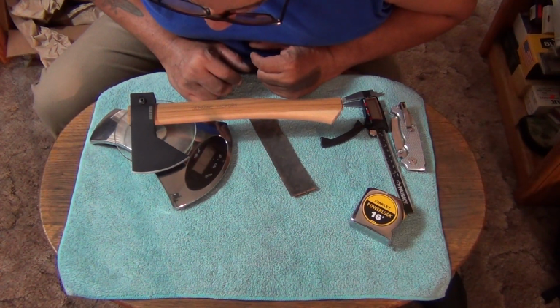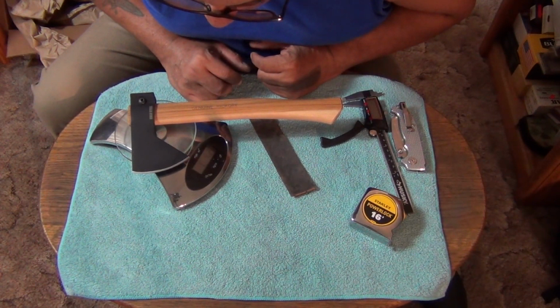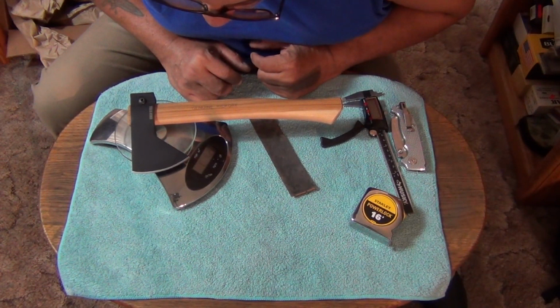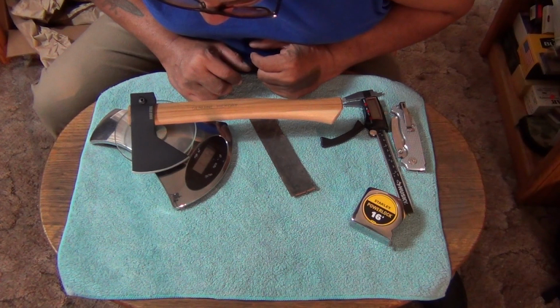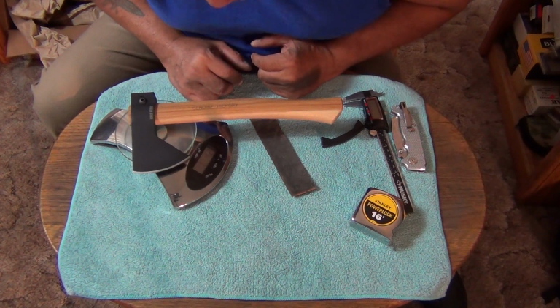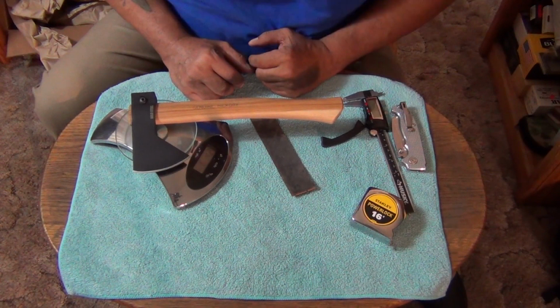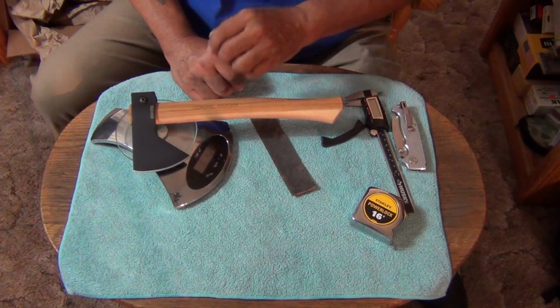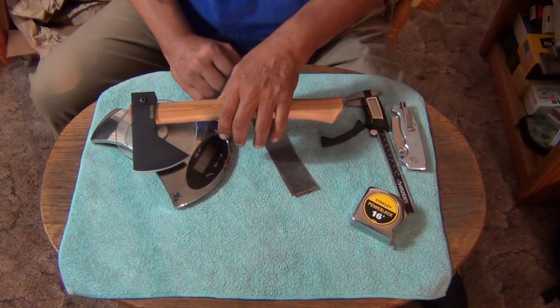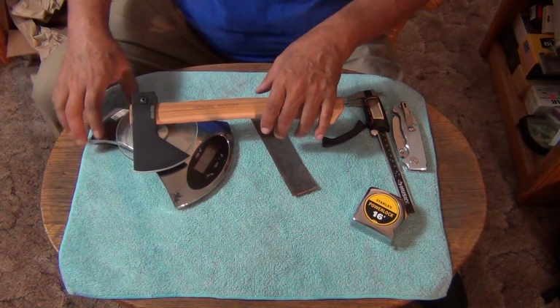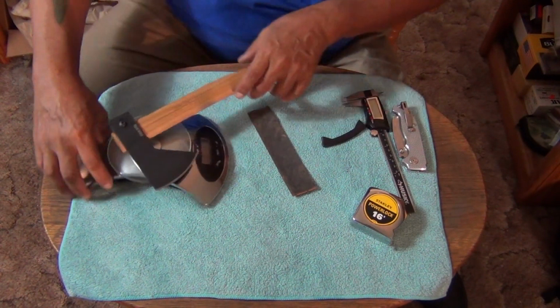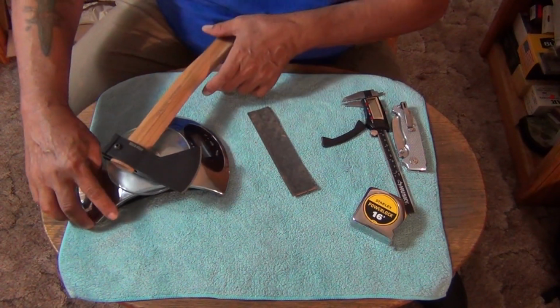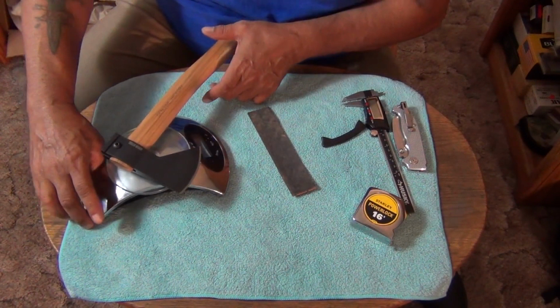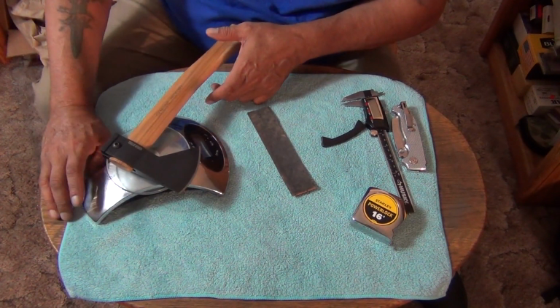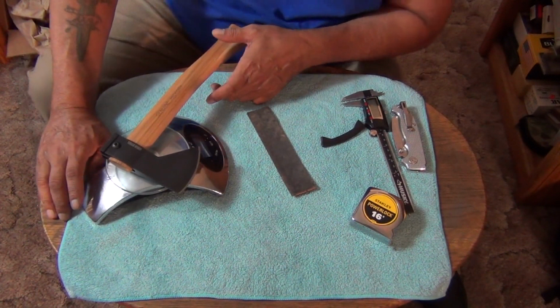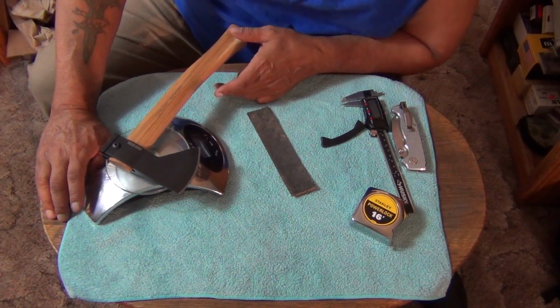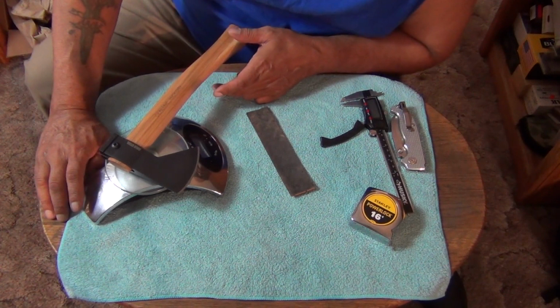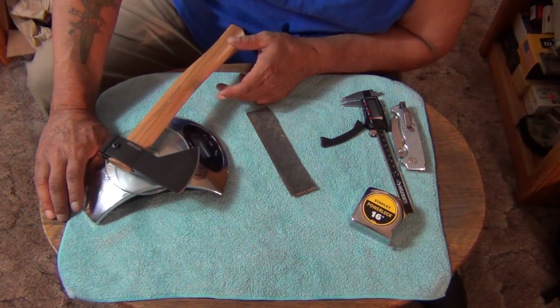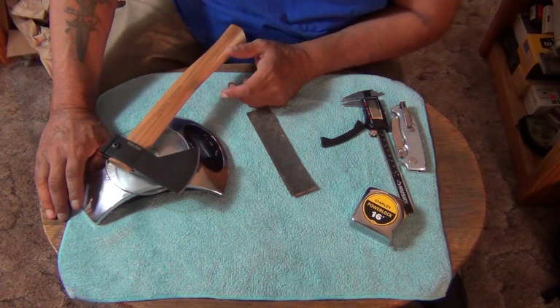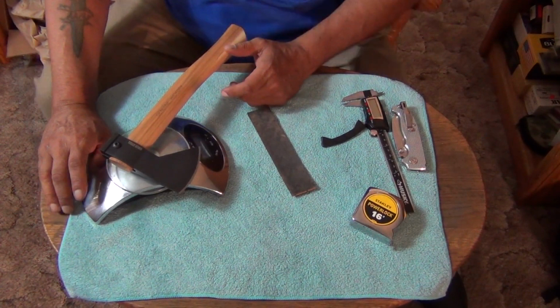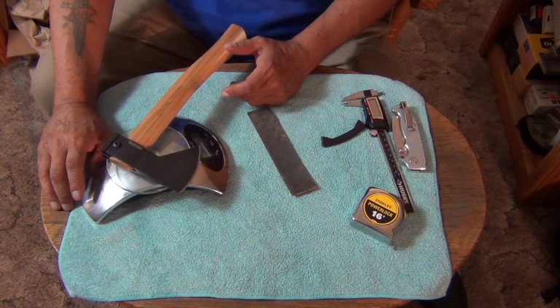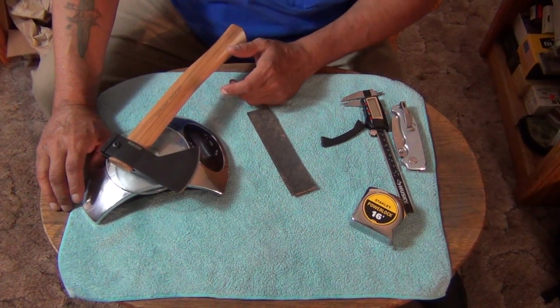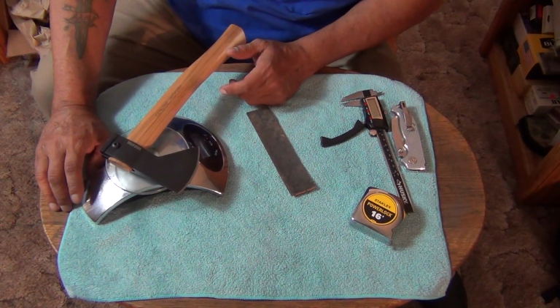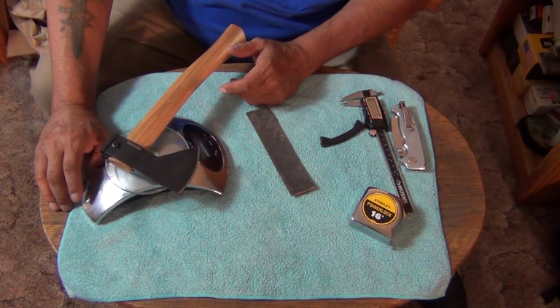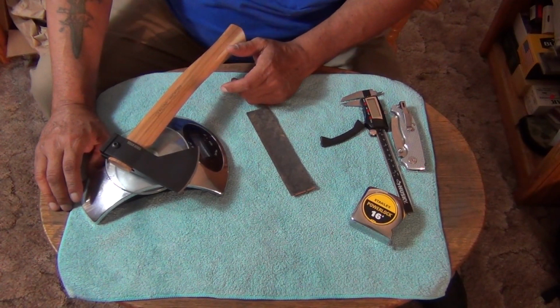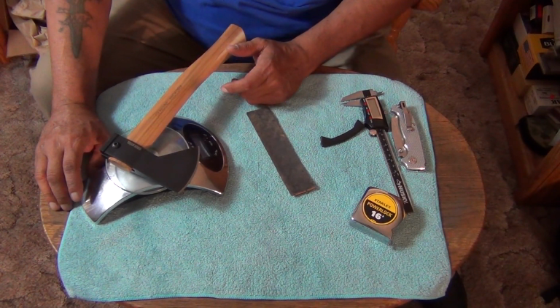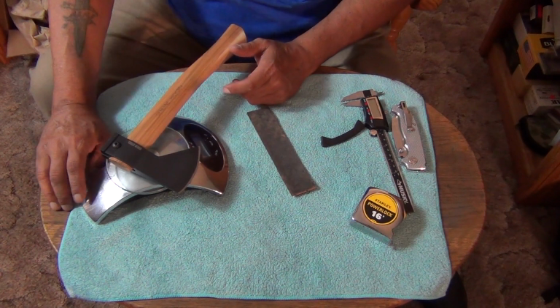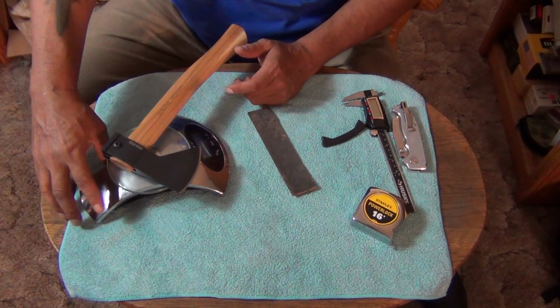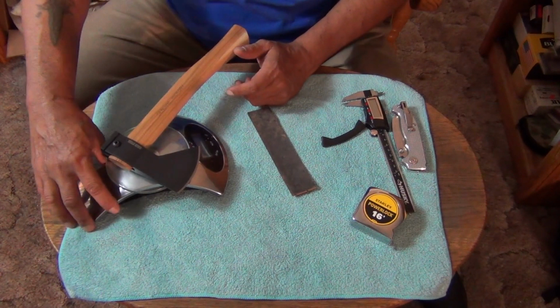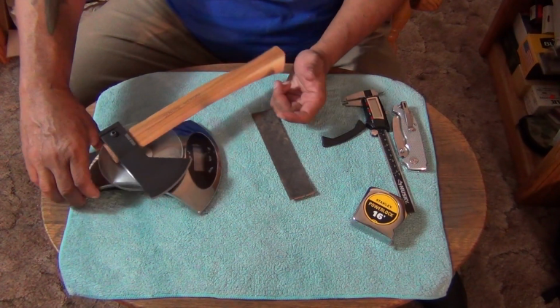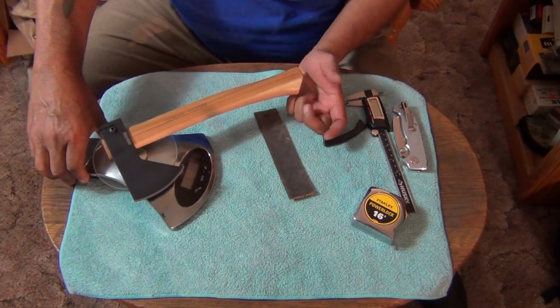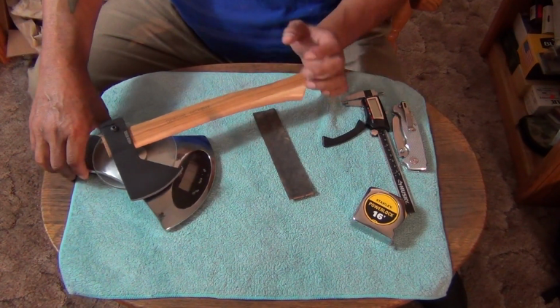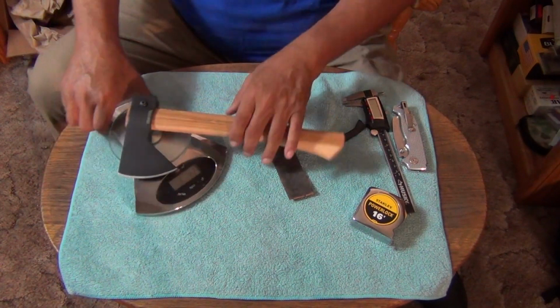One pound, 4.2 ounces. One pound, 4.2 ounces.